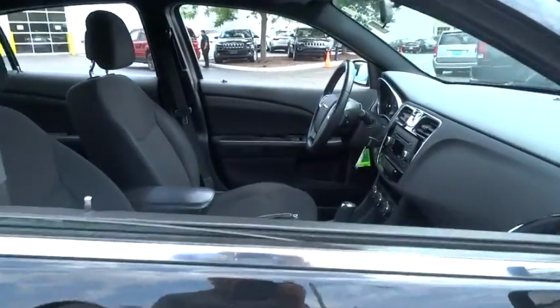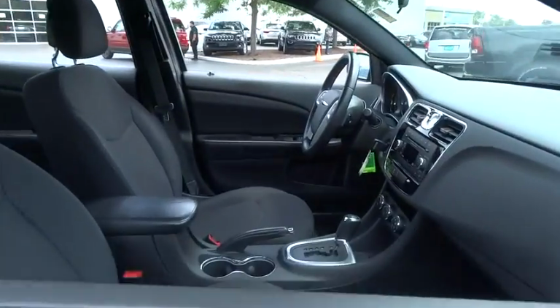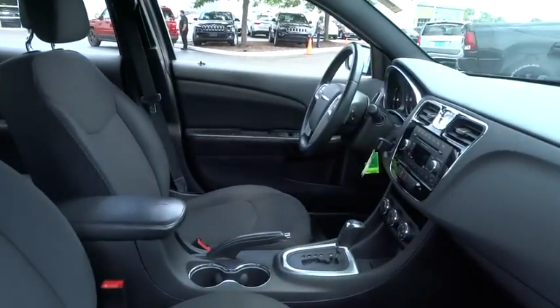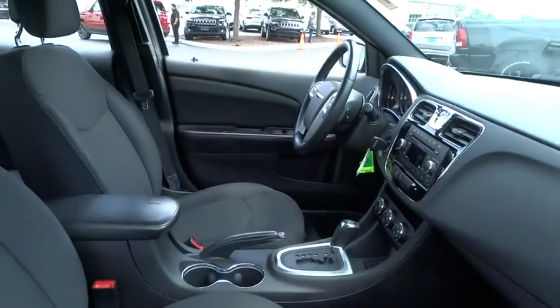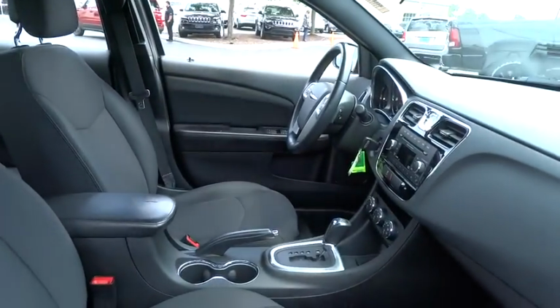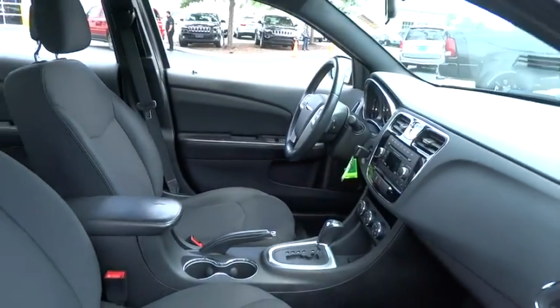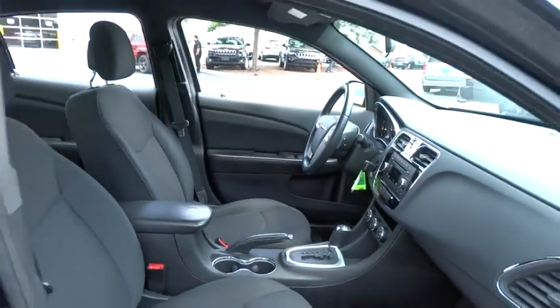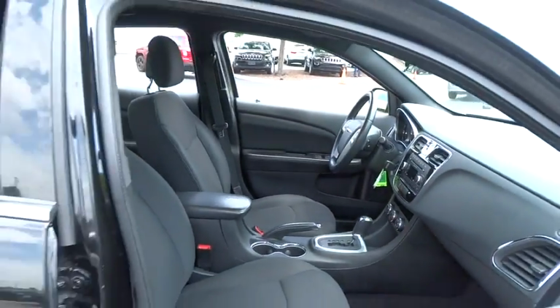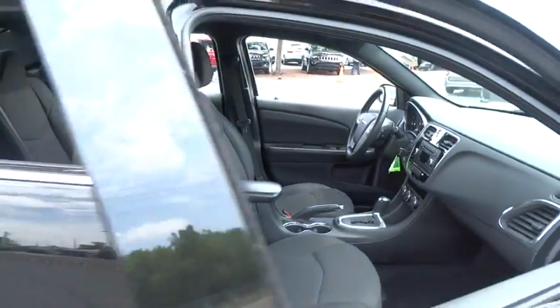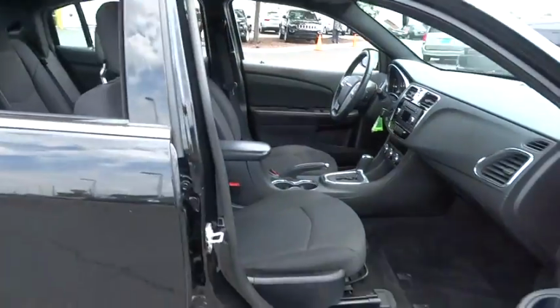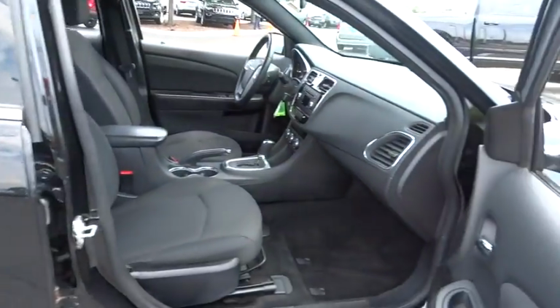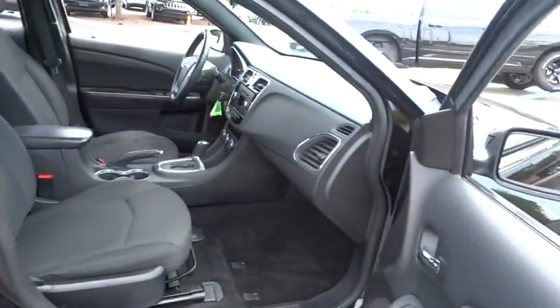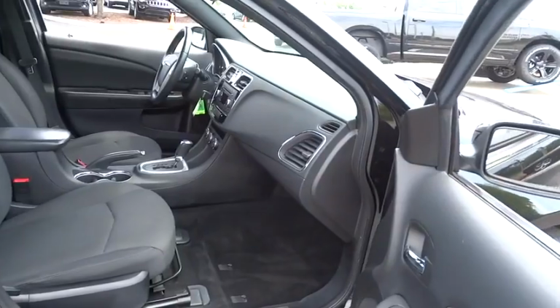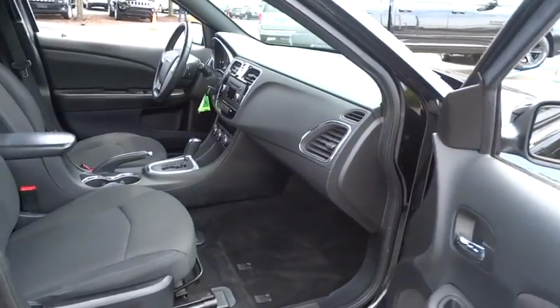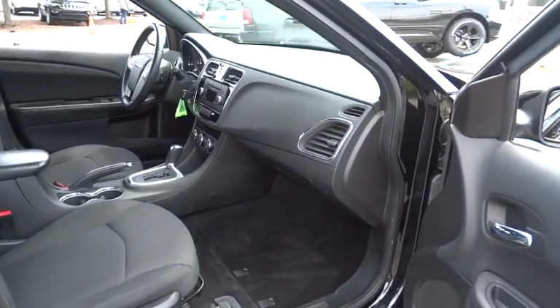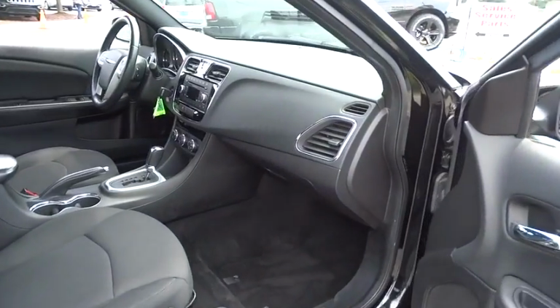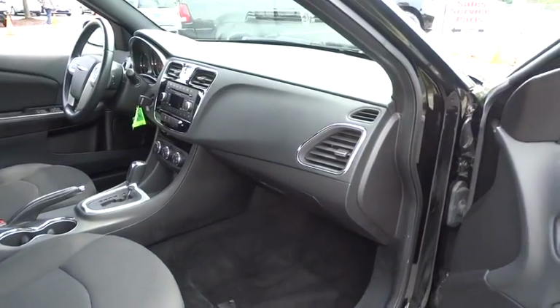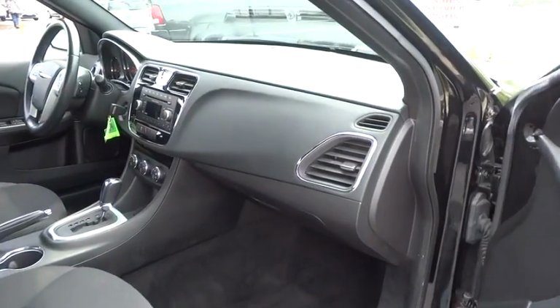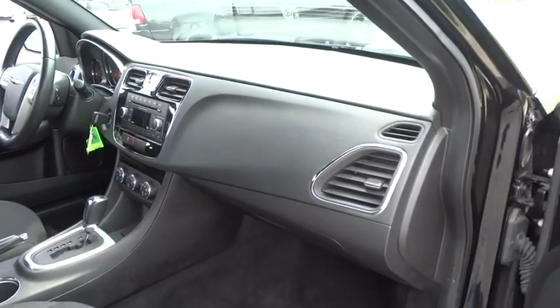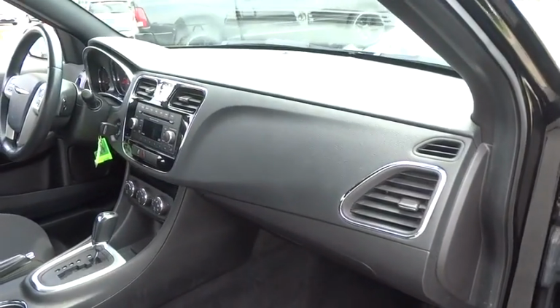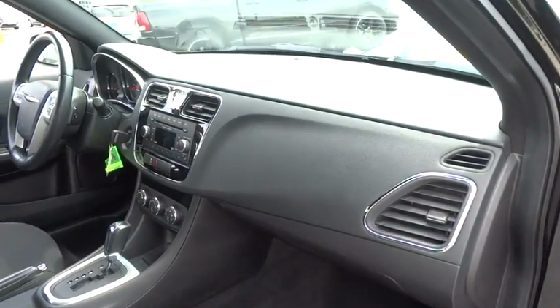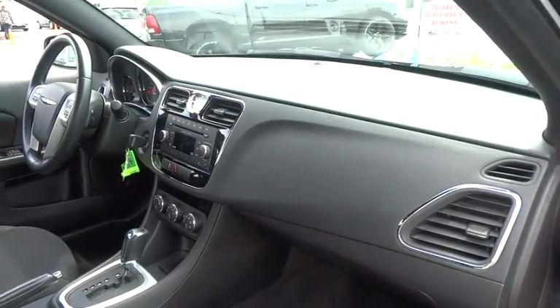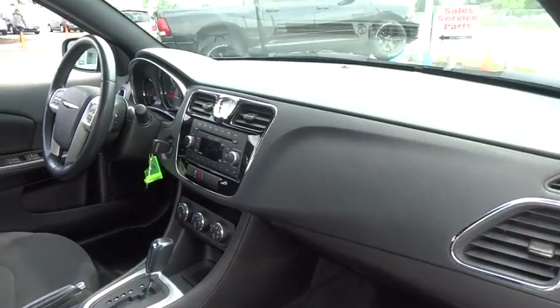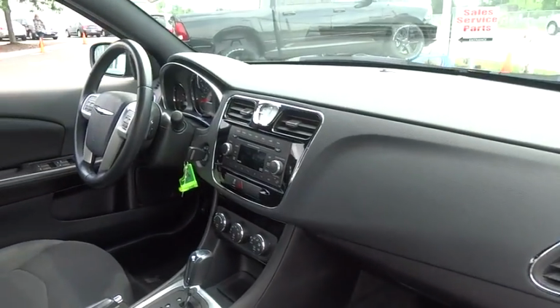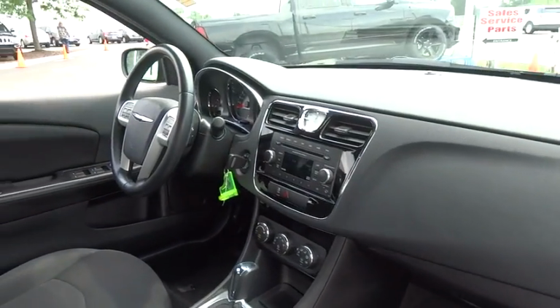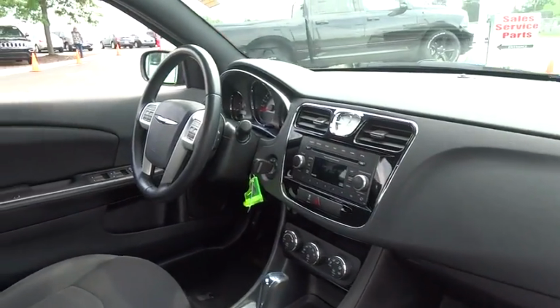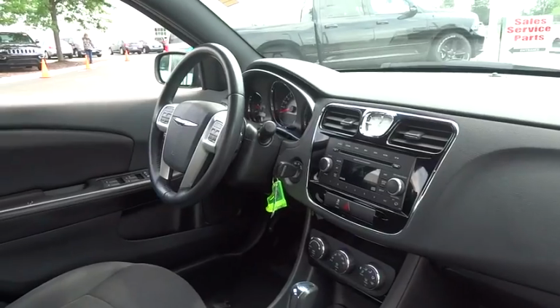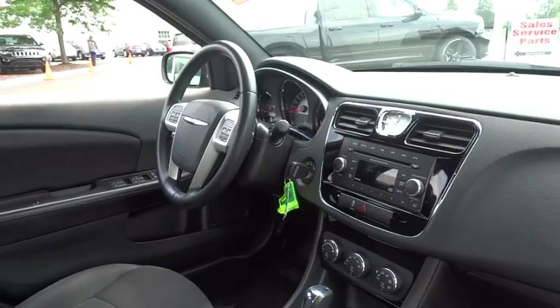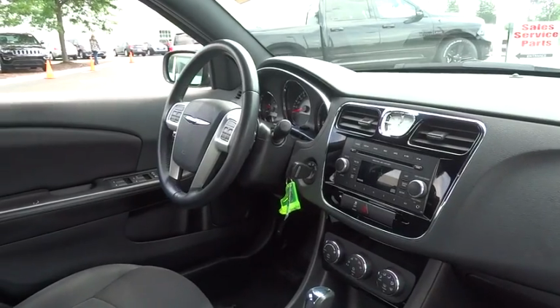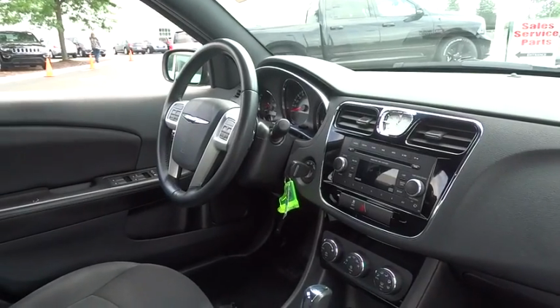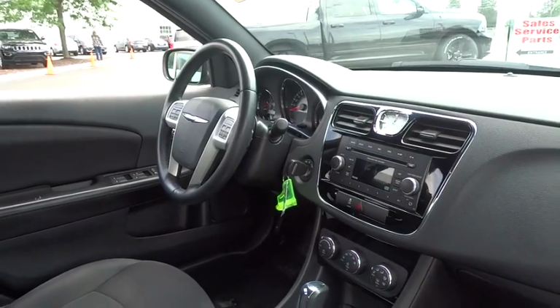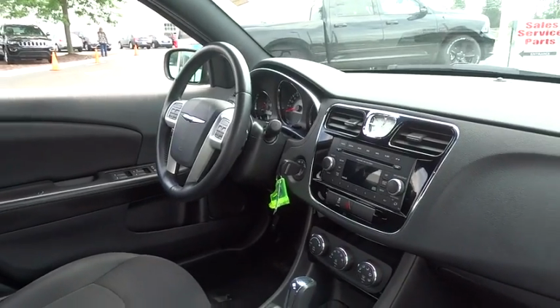This vehicle has less than 30,000 miles. Here are some of this vehicle's great options: traction control, stability control, front wheel drive, power steering, cruise control, and trip computer.